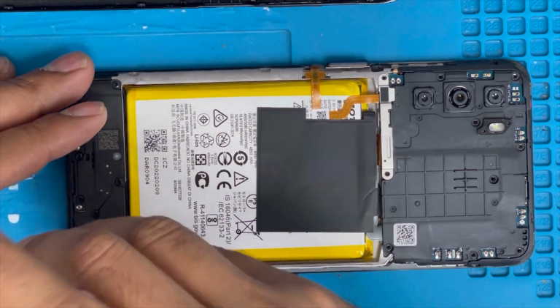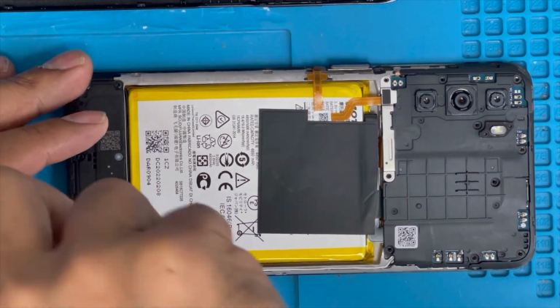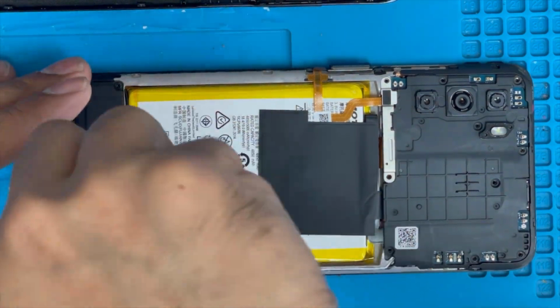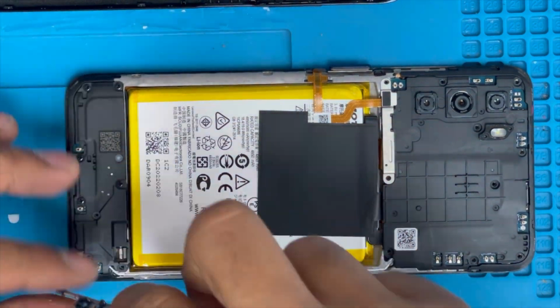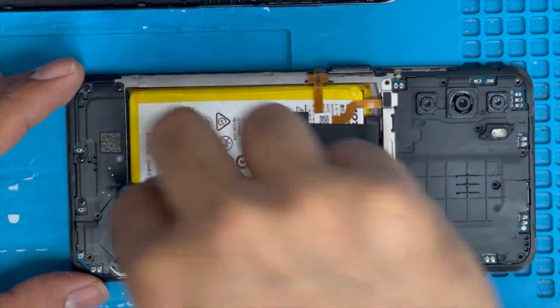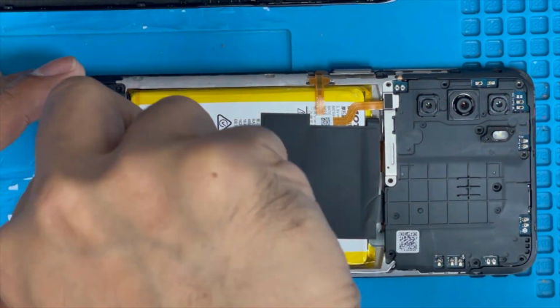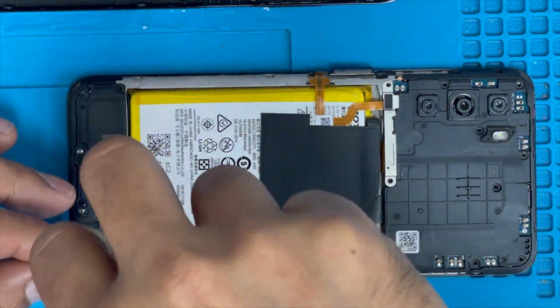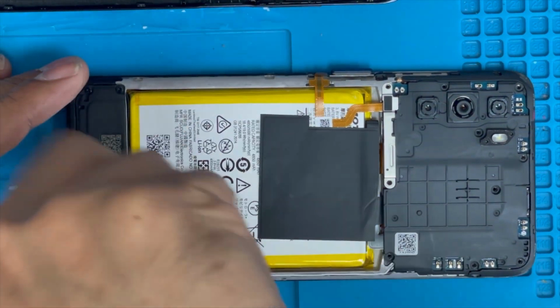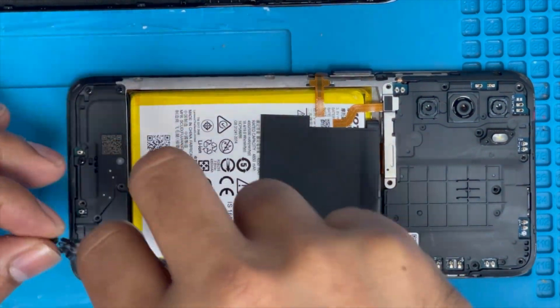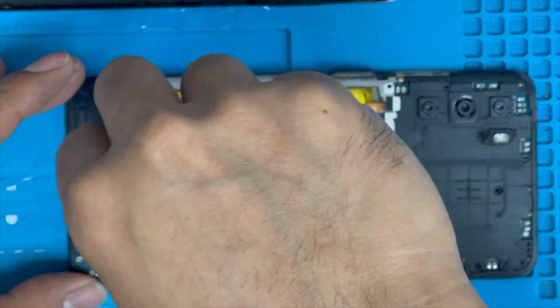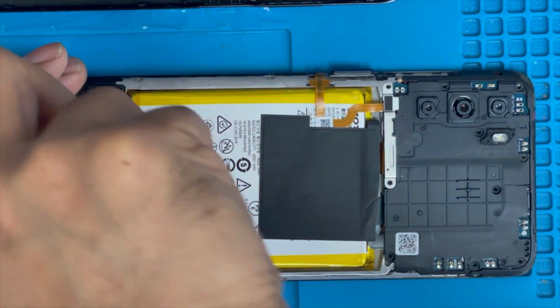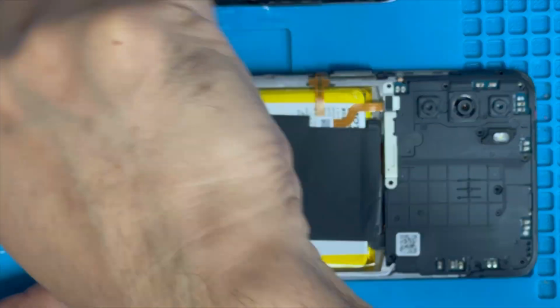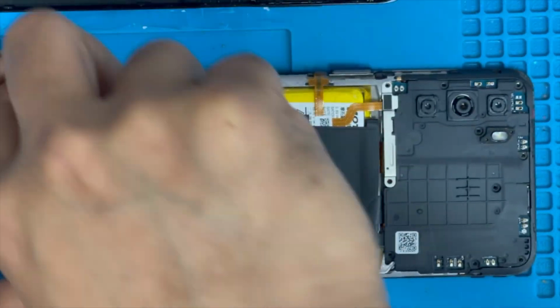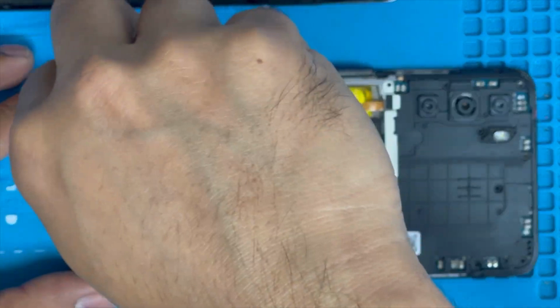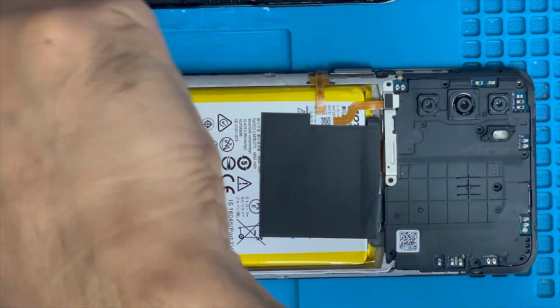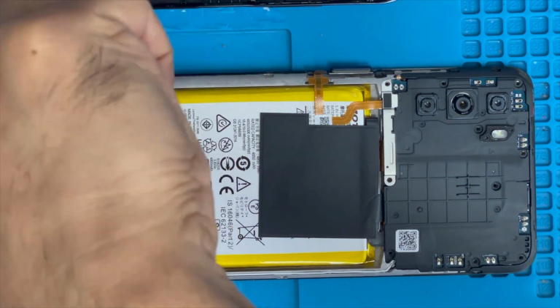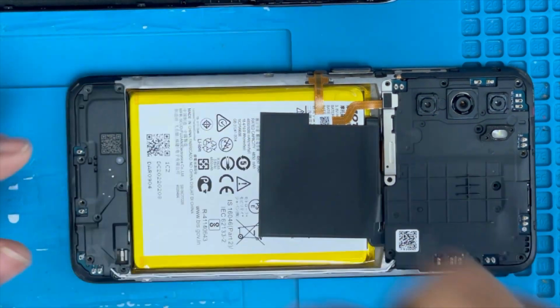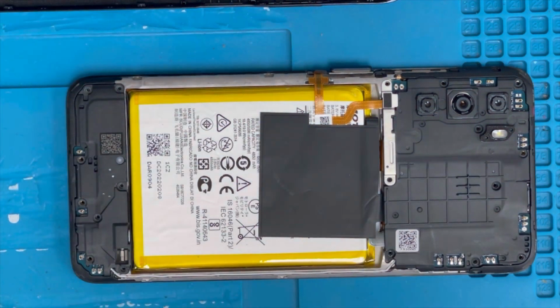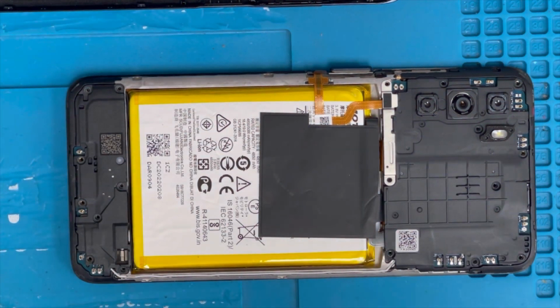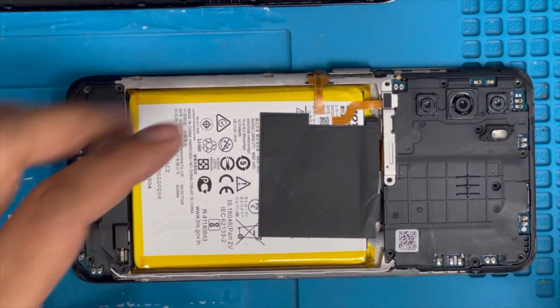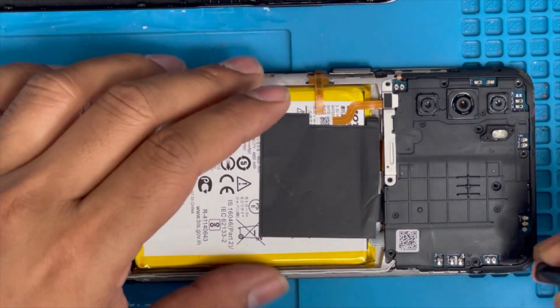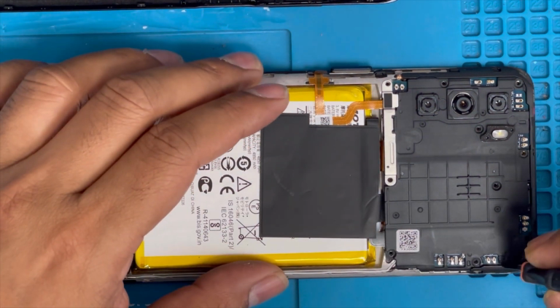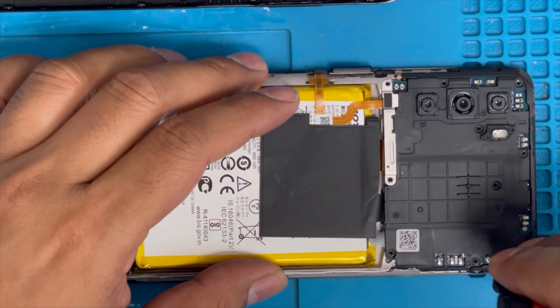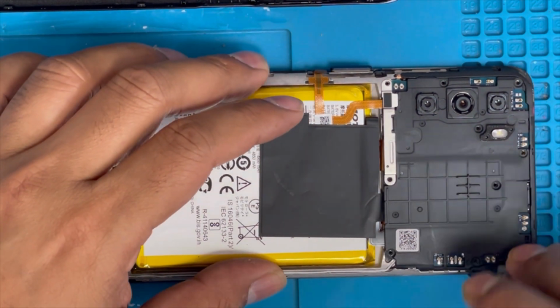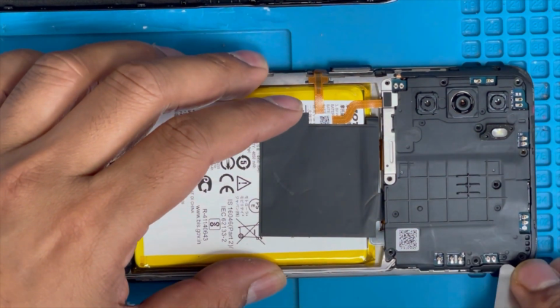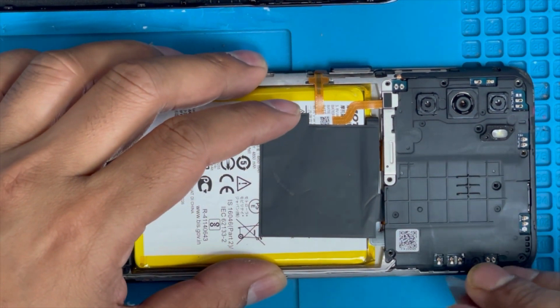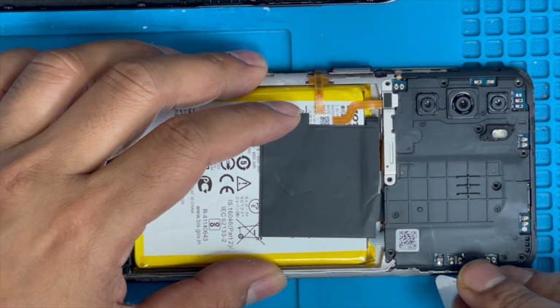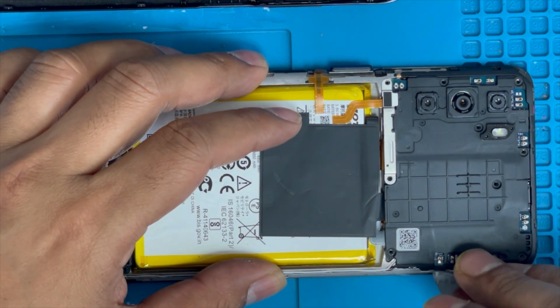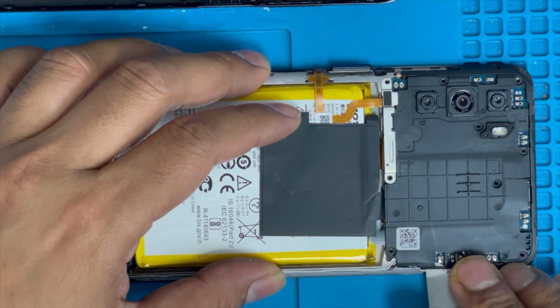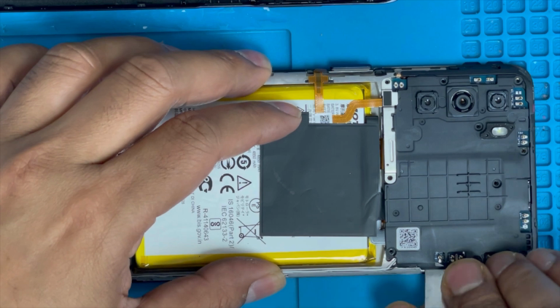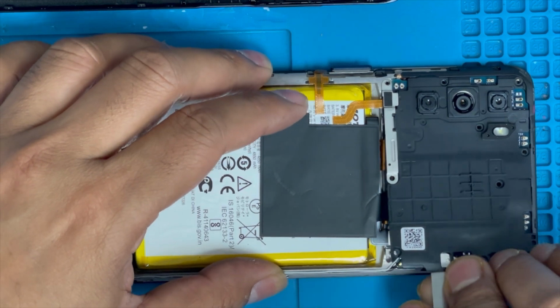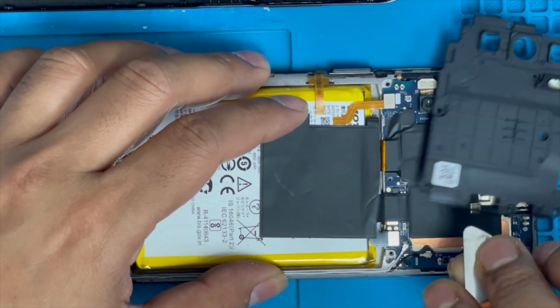Remove the bottom screws as well. I'm done with the screws — now I'm gonna remove this black panel.